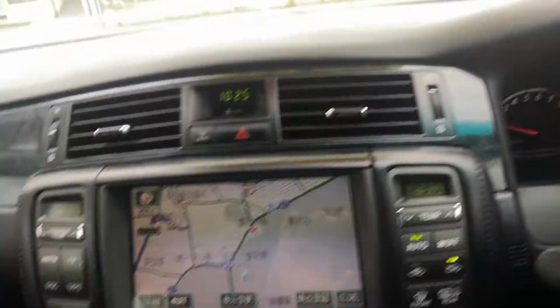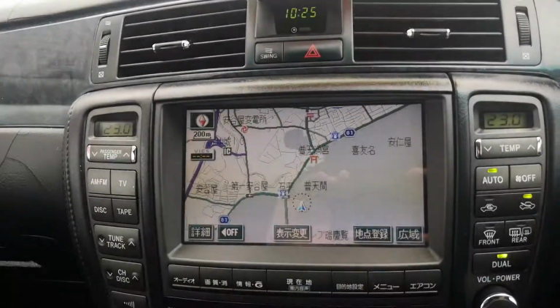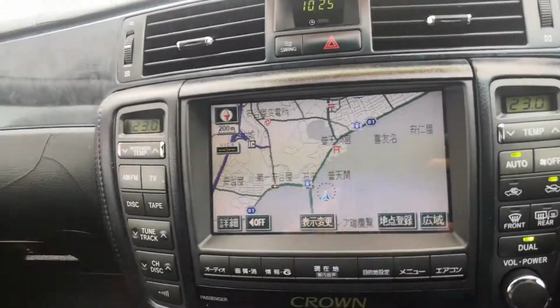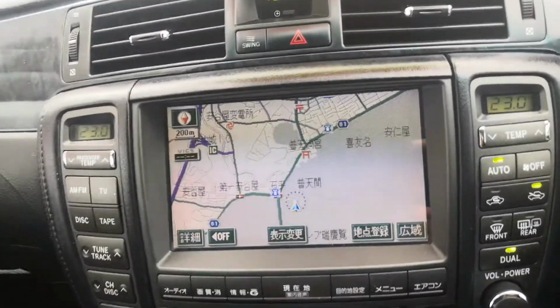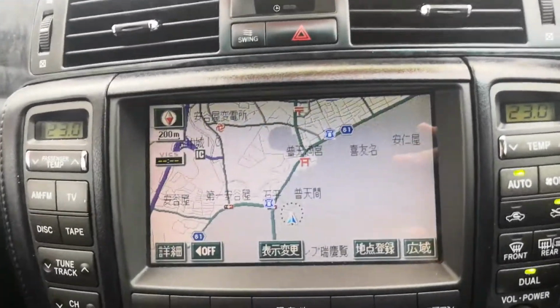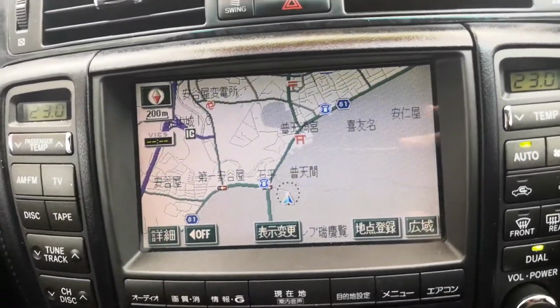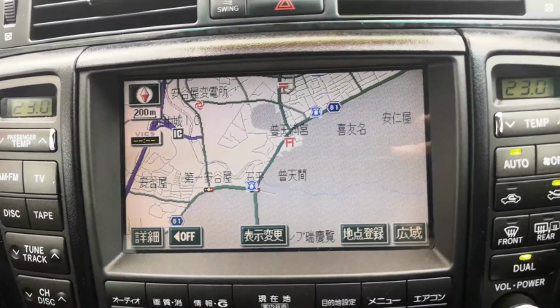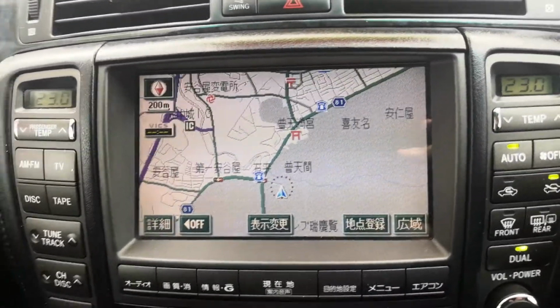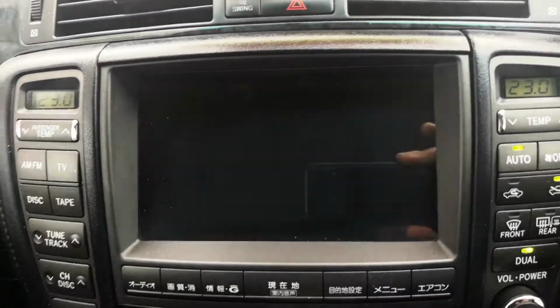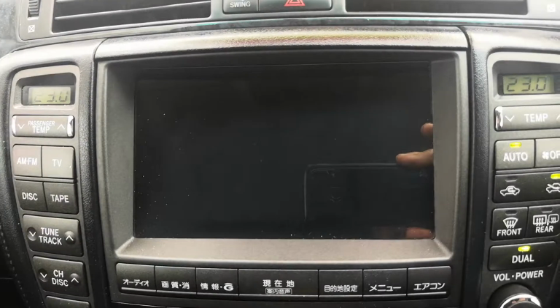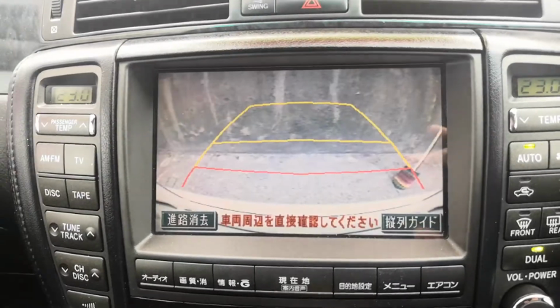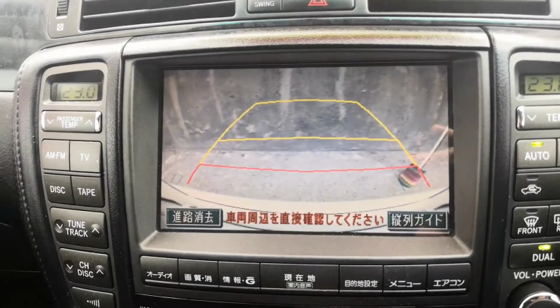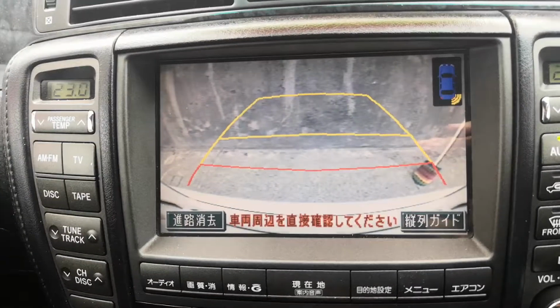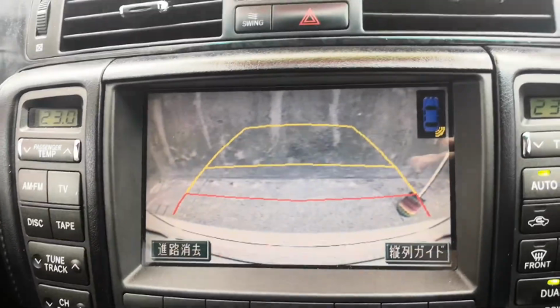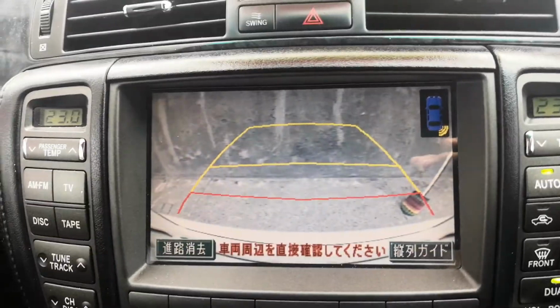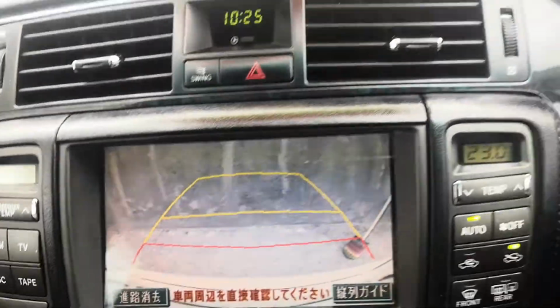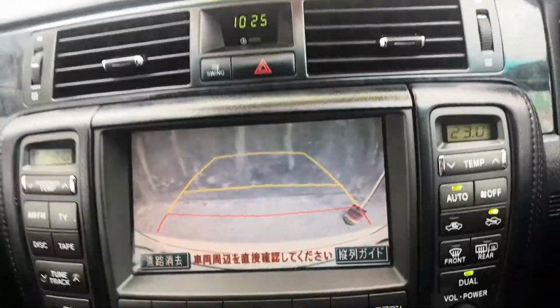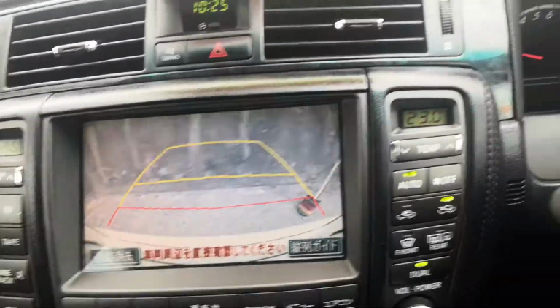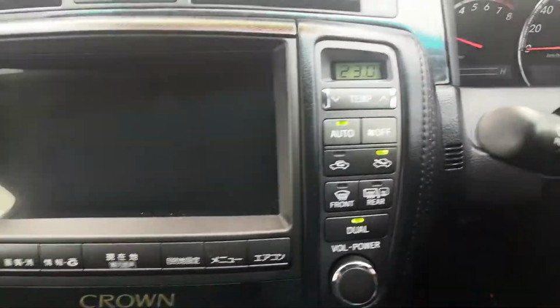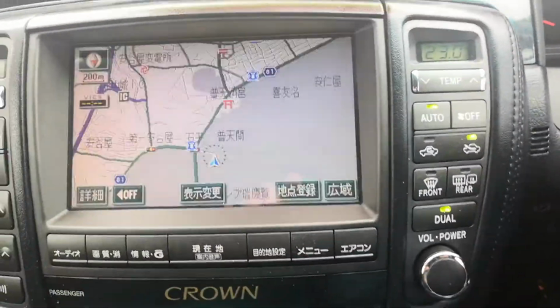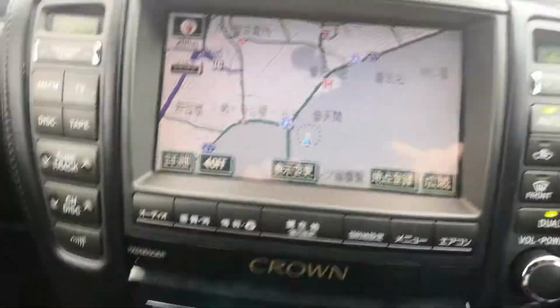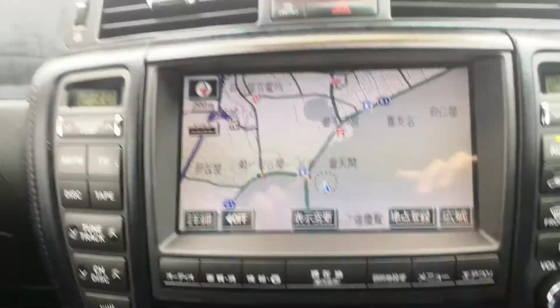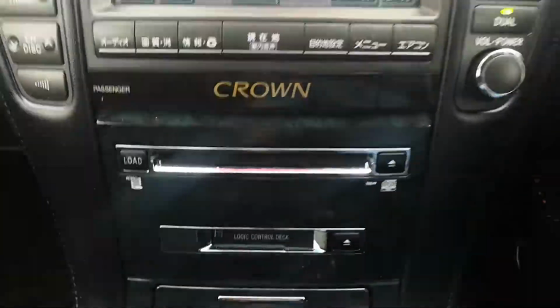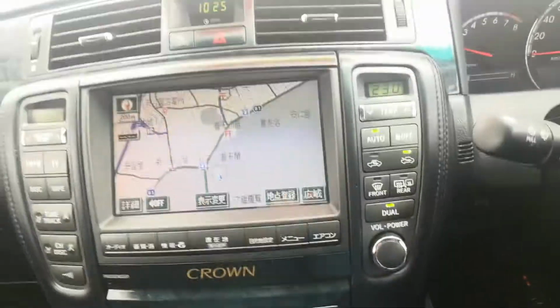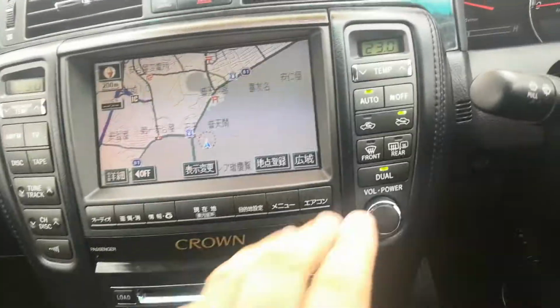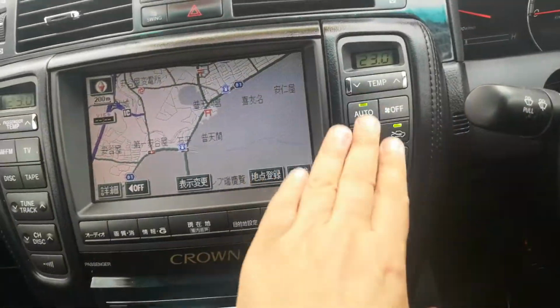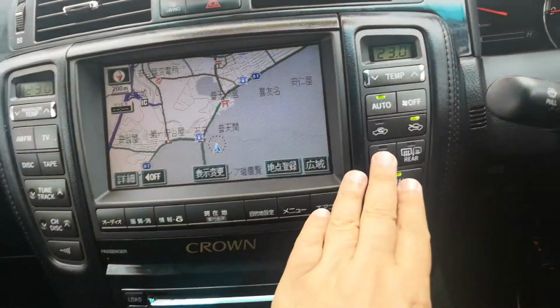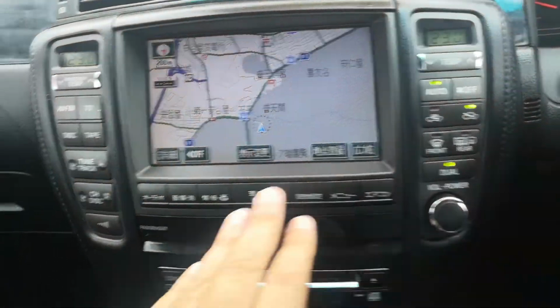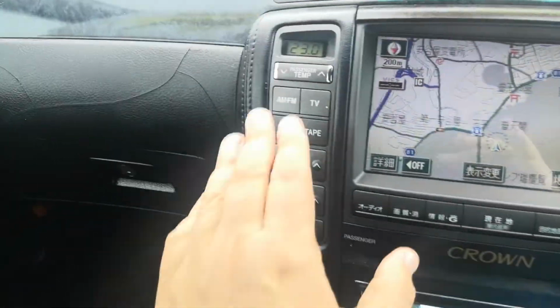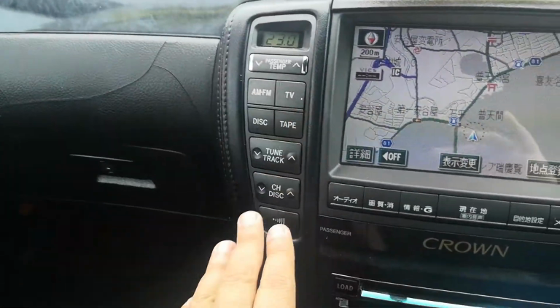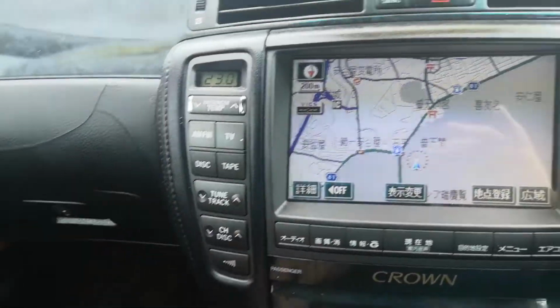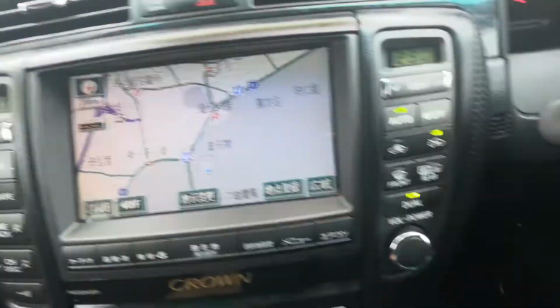Off to the left here you do have your radio and monitor. This one has a rear camera along with some sensors. Your air conditioning controls are right here, and radio controls and everything else over here.